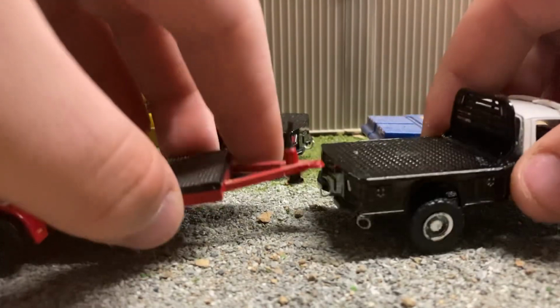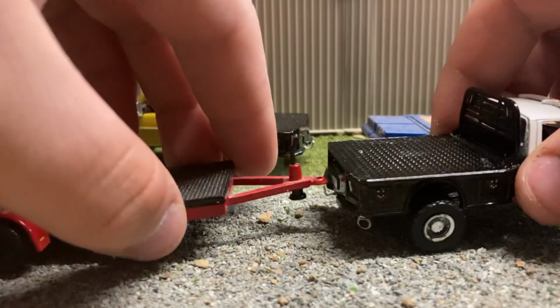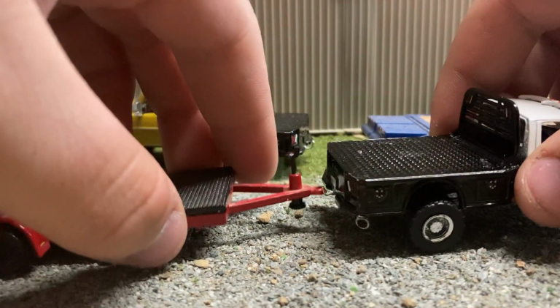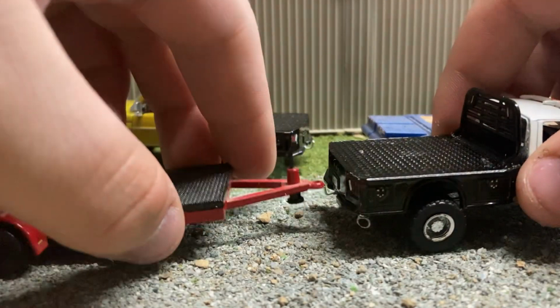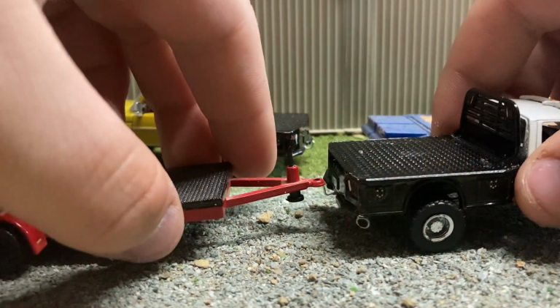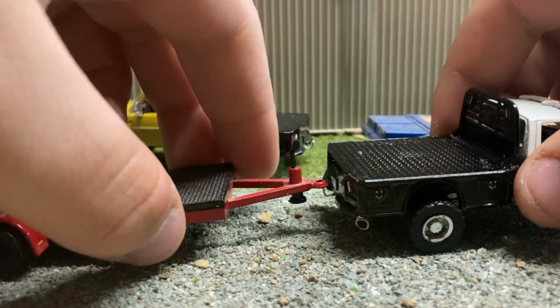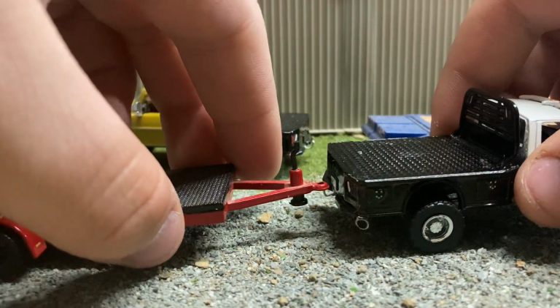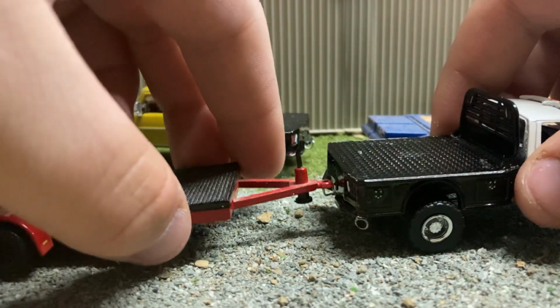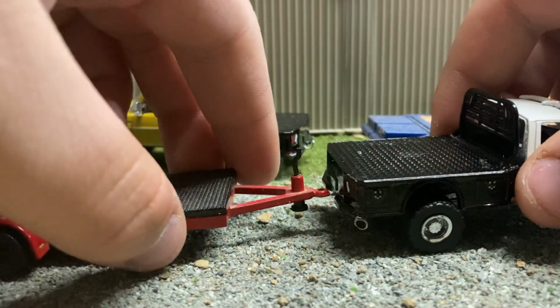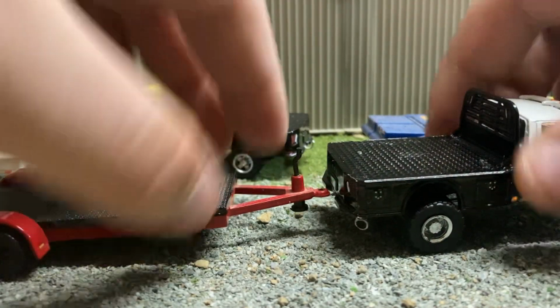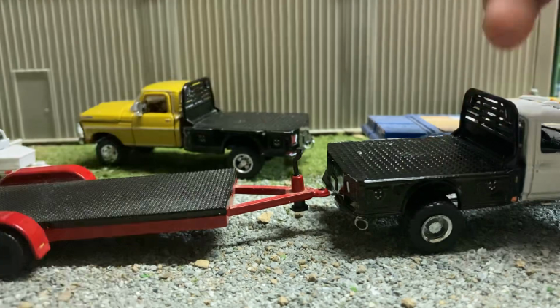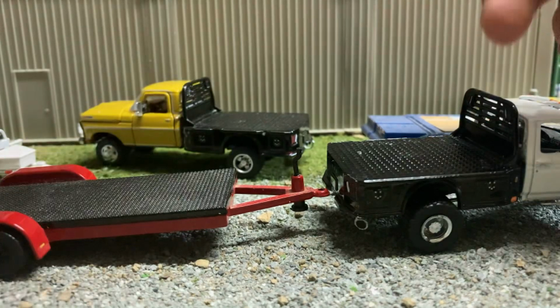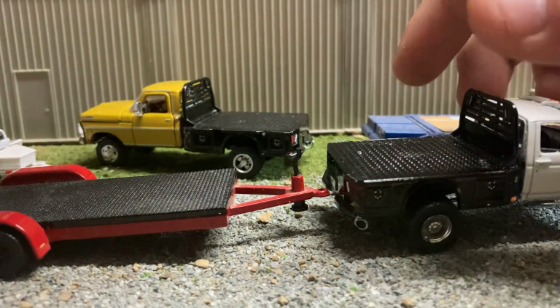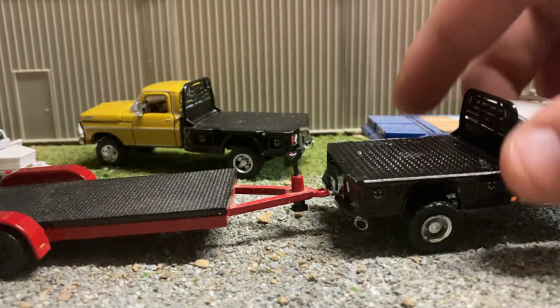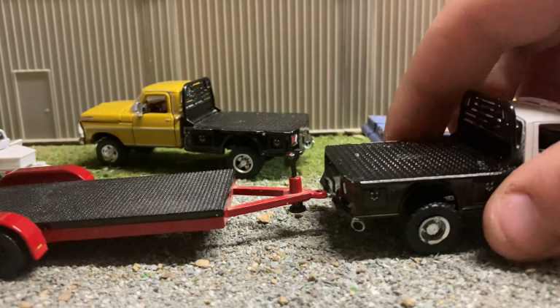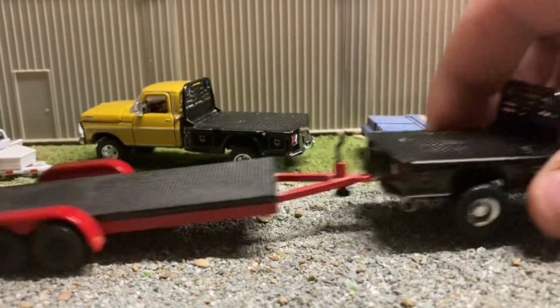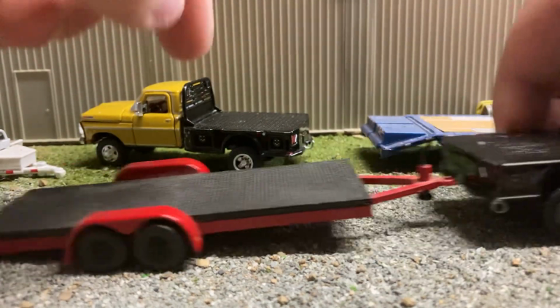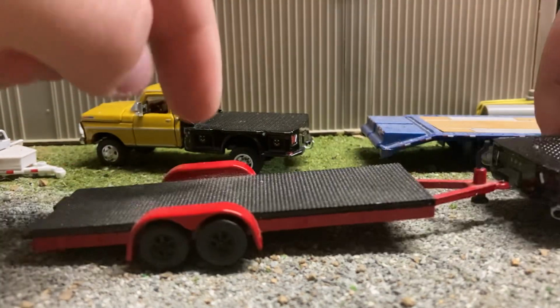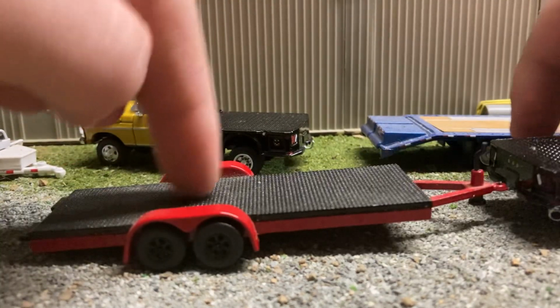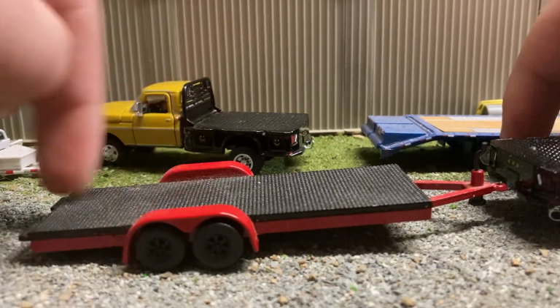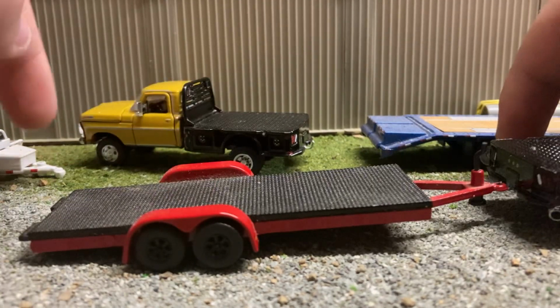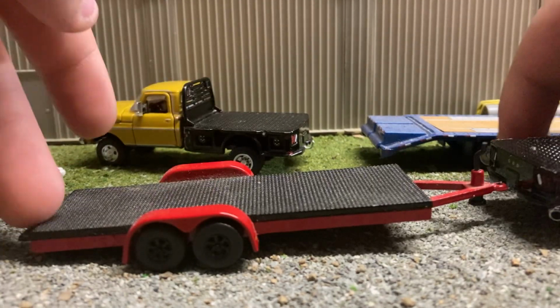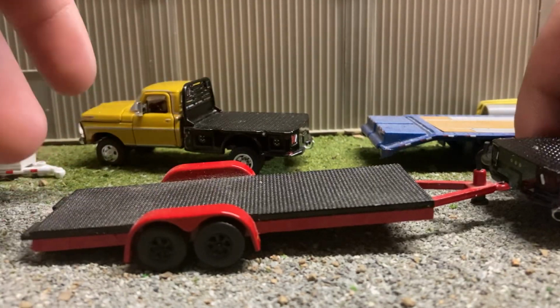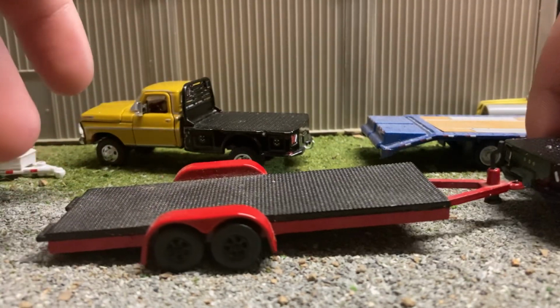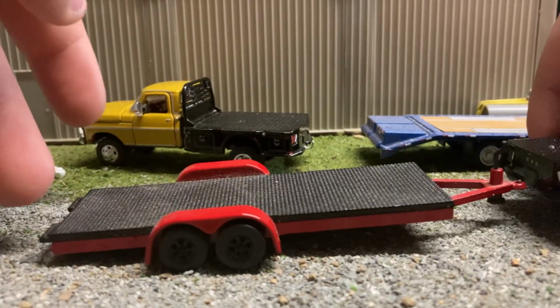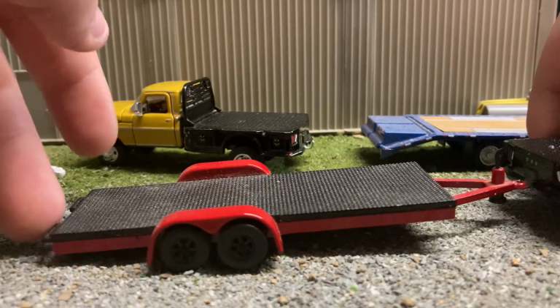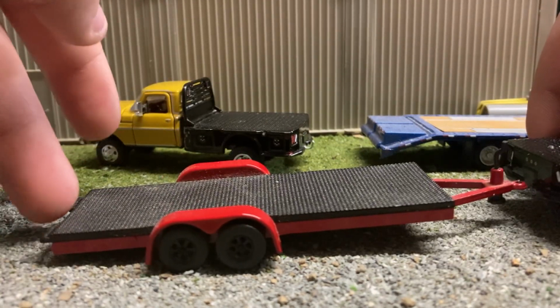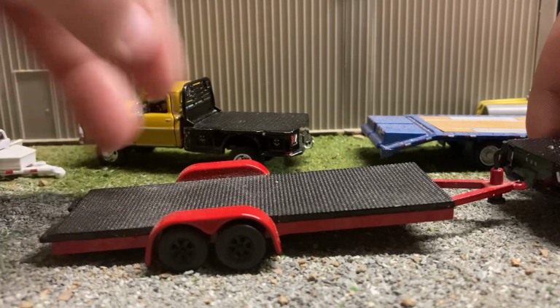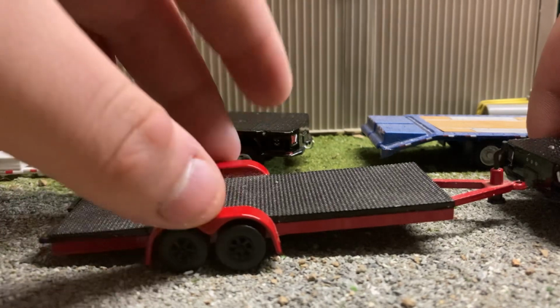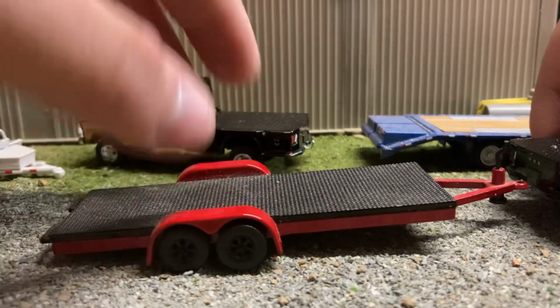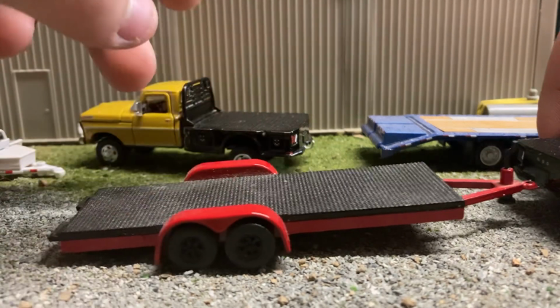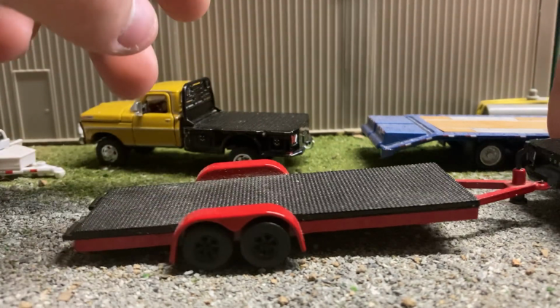I'm probably gonna redo the hitch so I can have a drop hitch, so the trailers don't drag on the back of the ground and stuff.